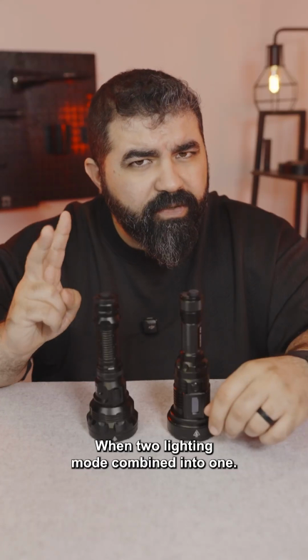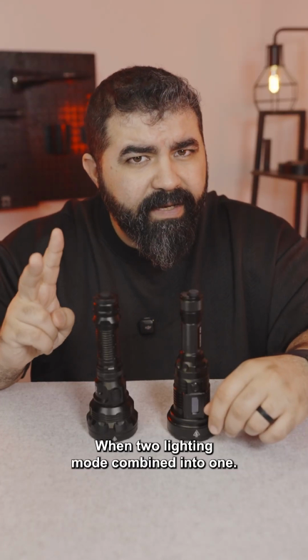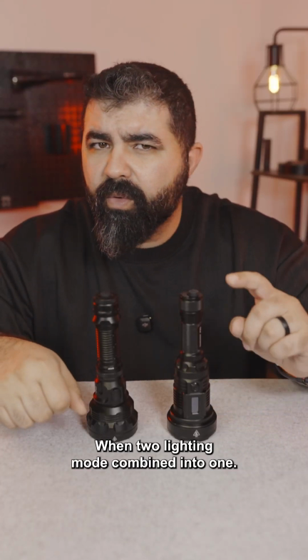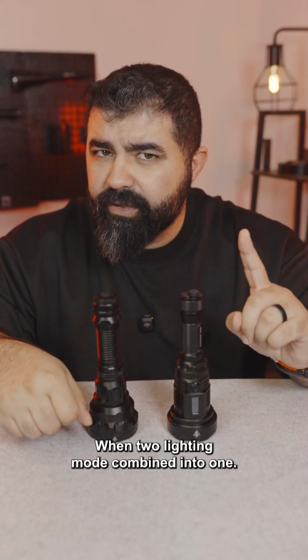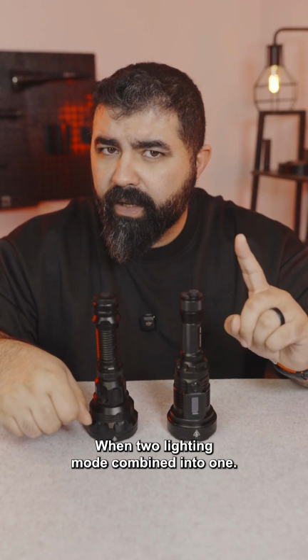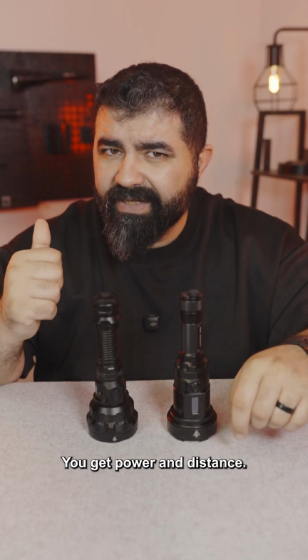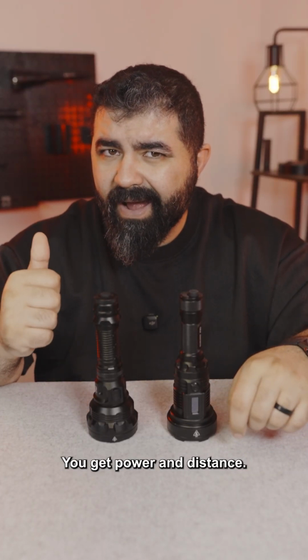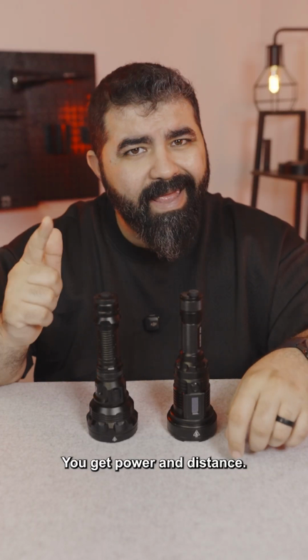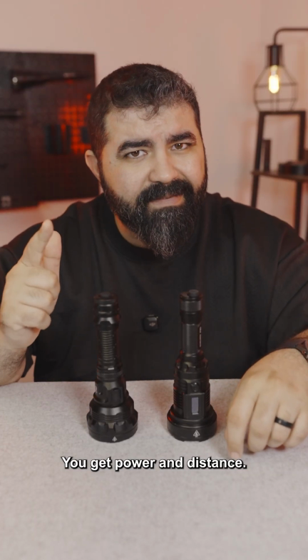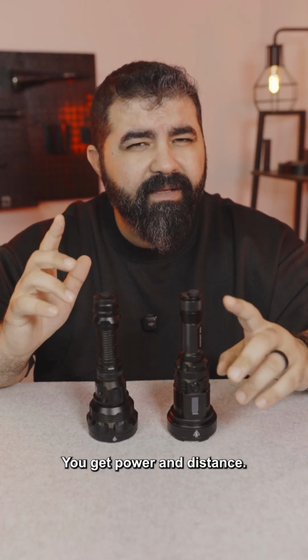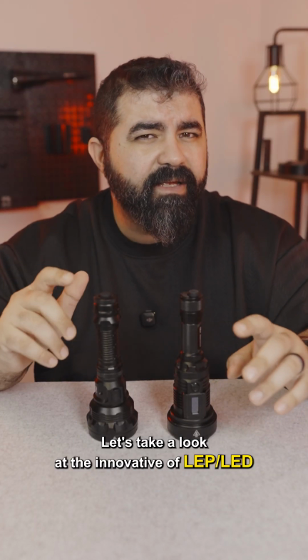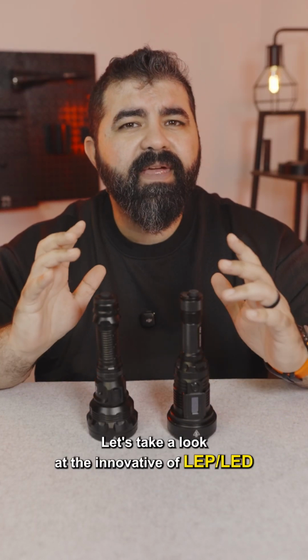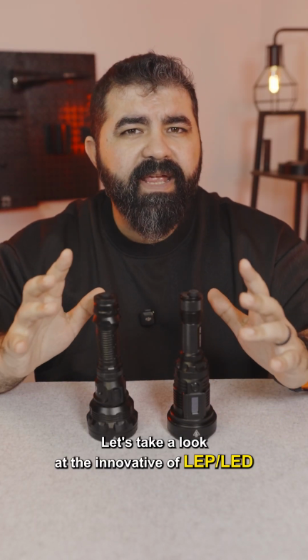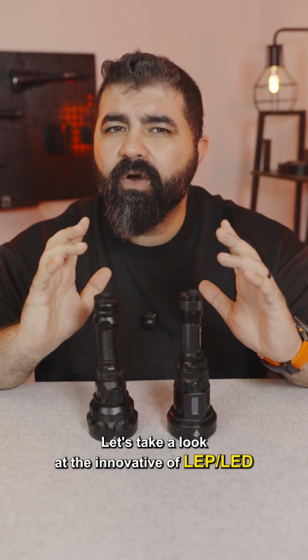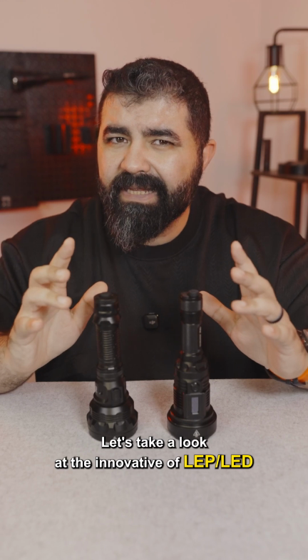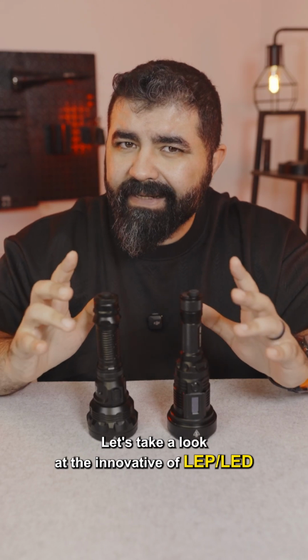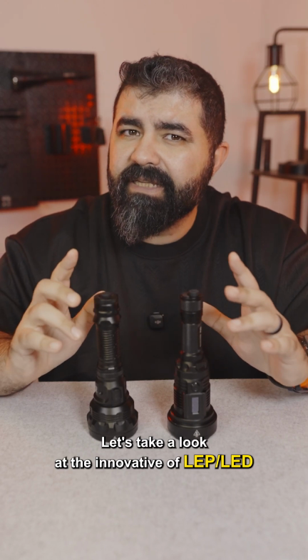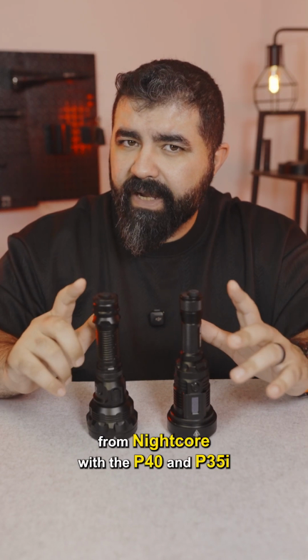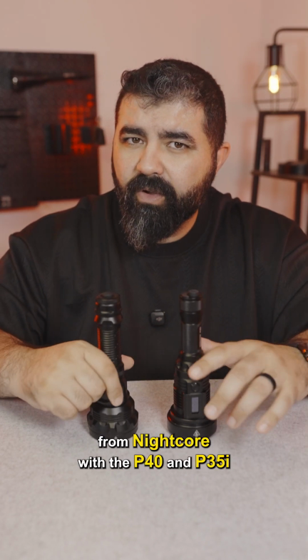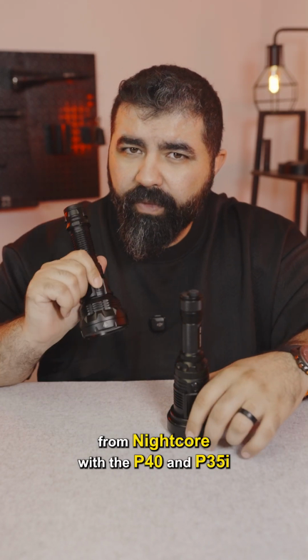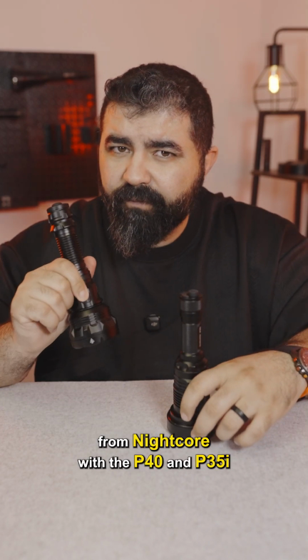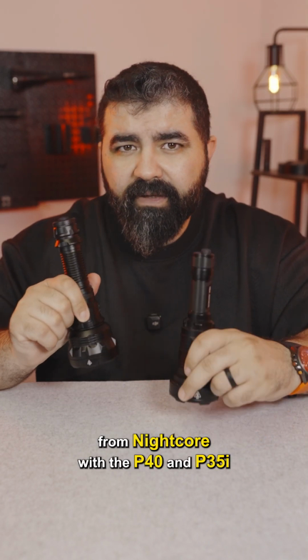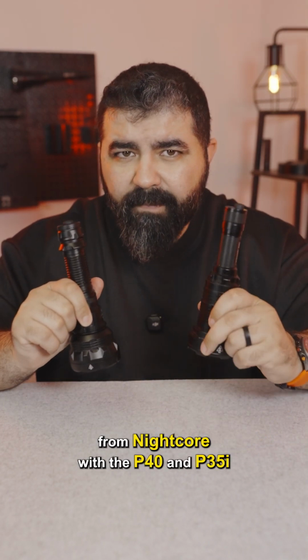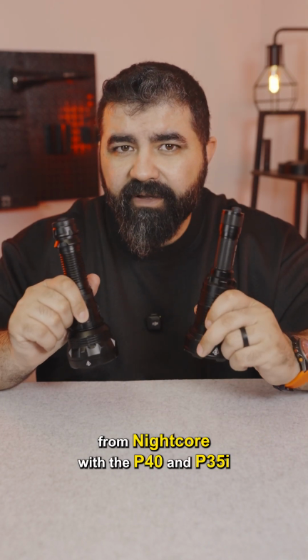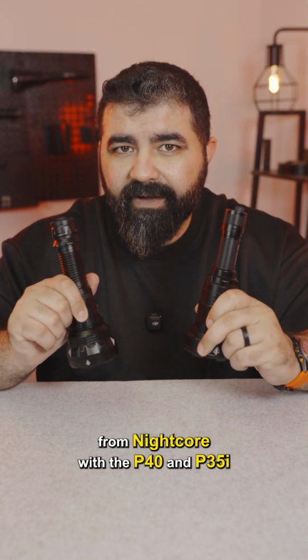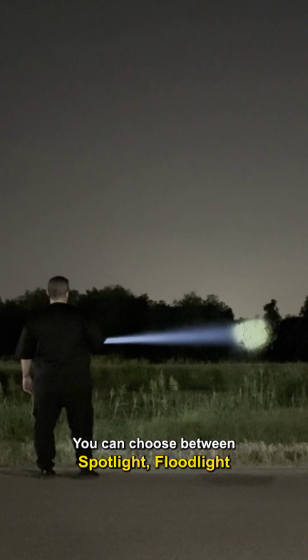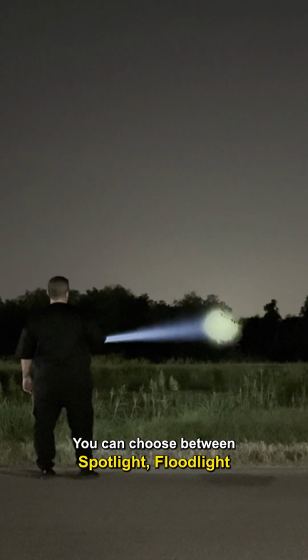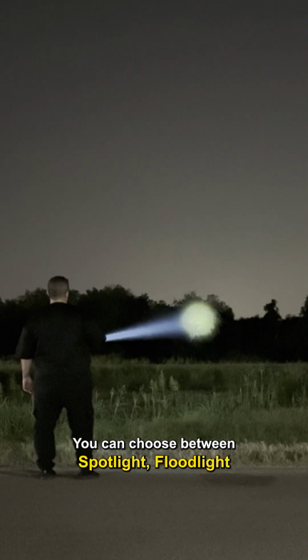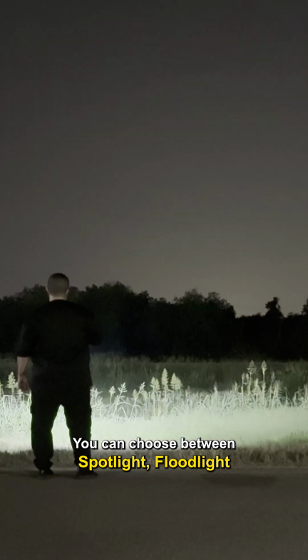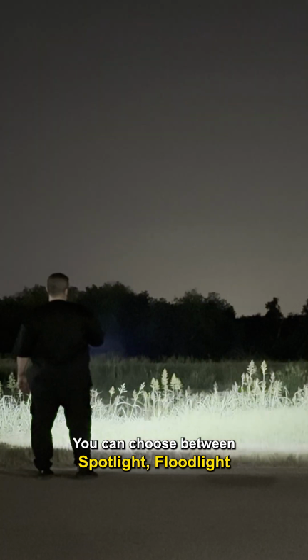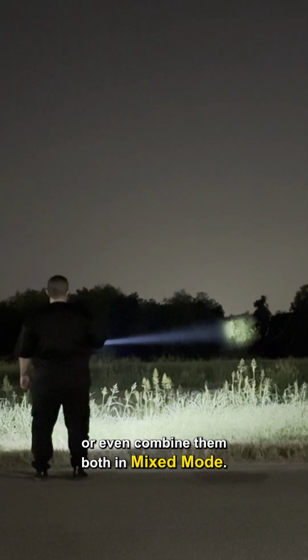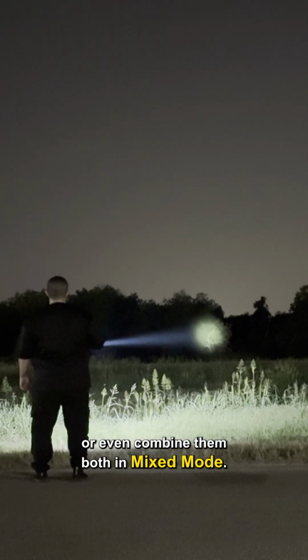When two lighting modes combine into one, you get power and versatility. Let's take a look at the innovative LEP and LED from Nightcore — the P40 and P35i. You can choose between spotlight, floodlight, or even combine them both in mixed mode.